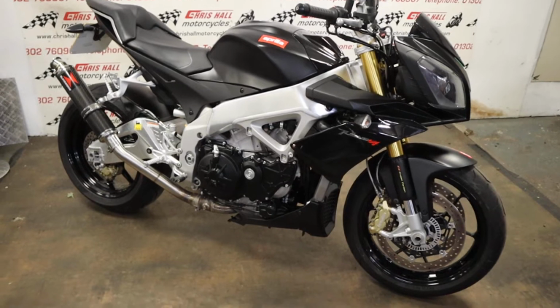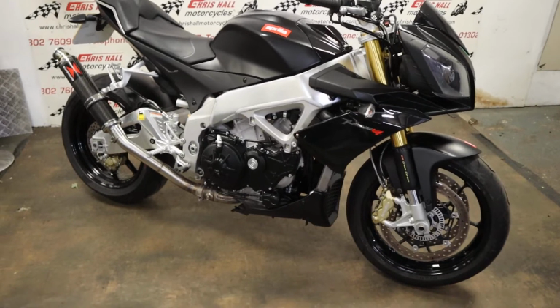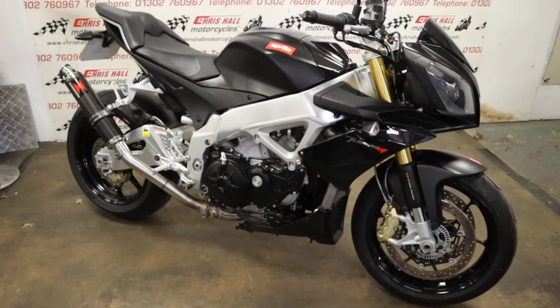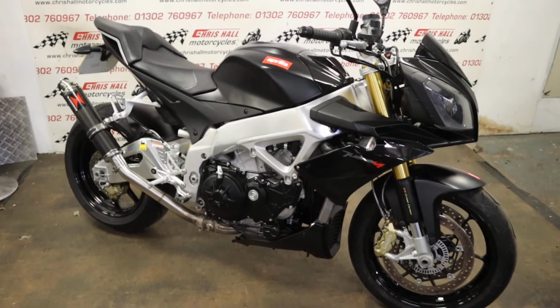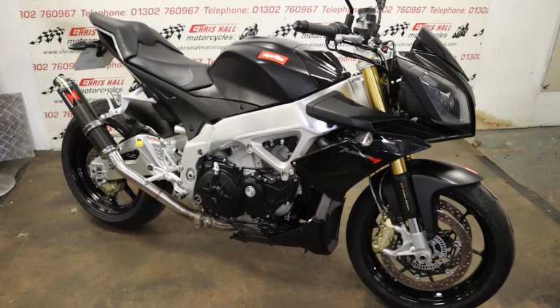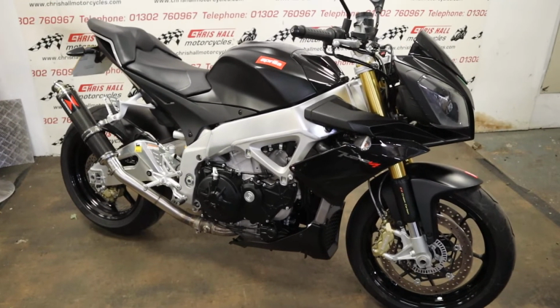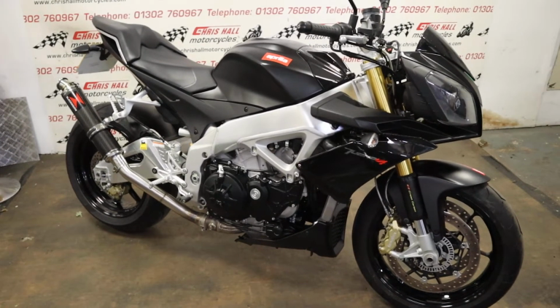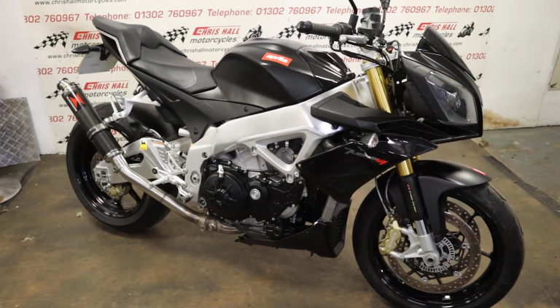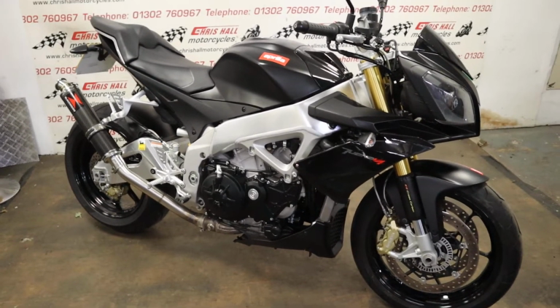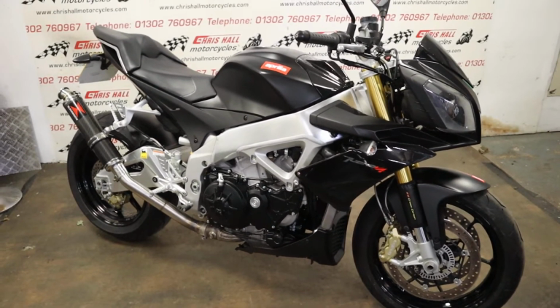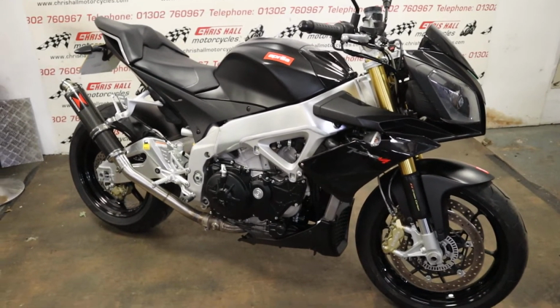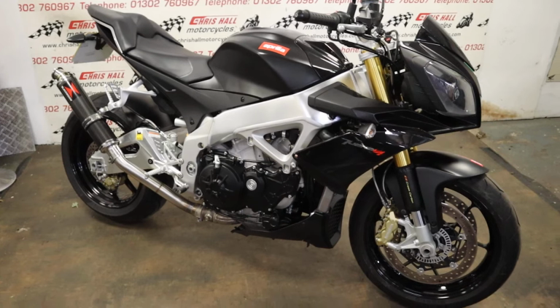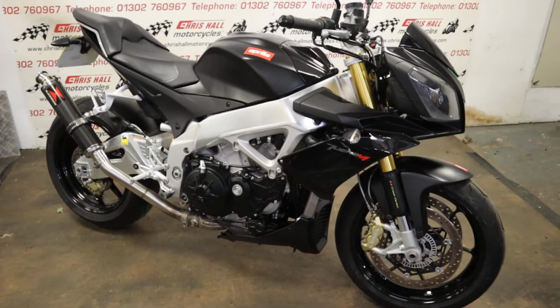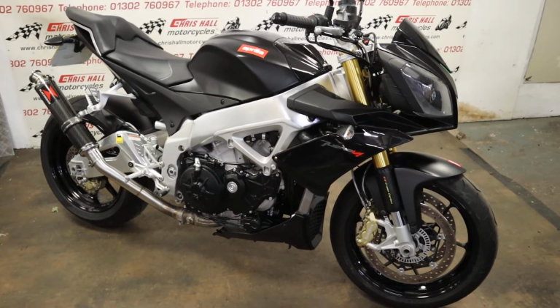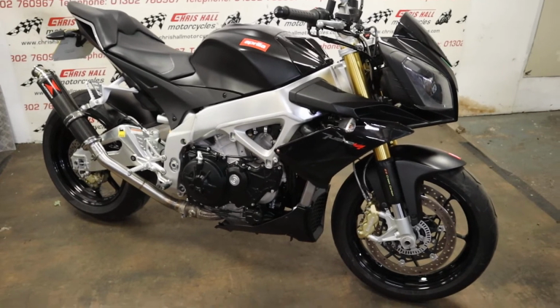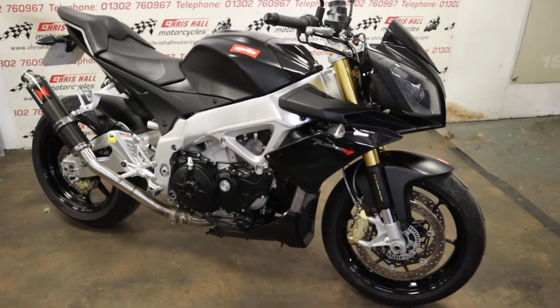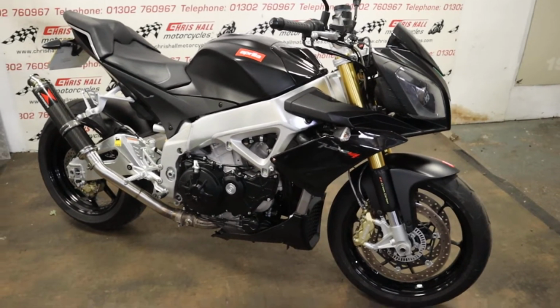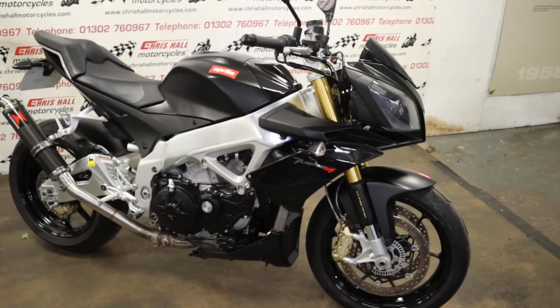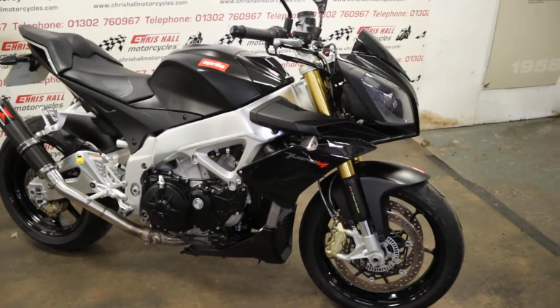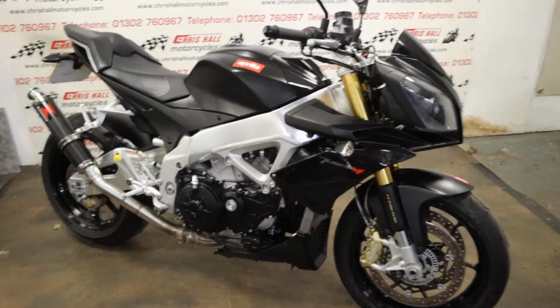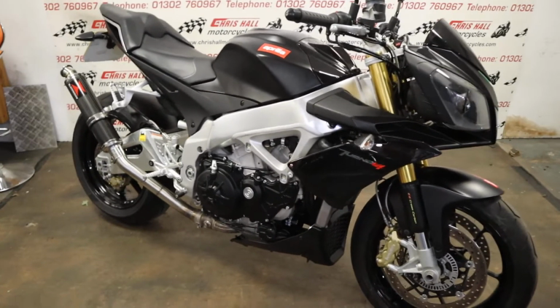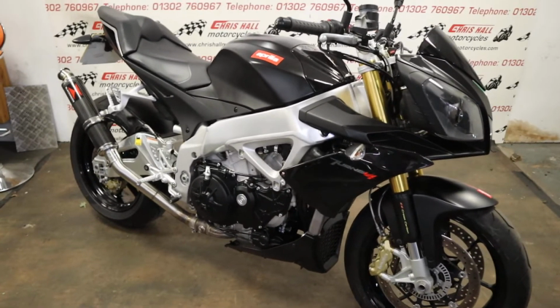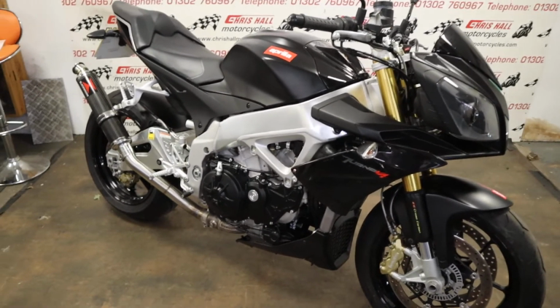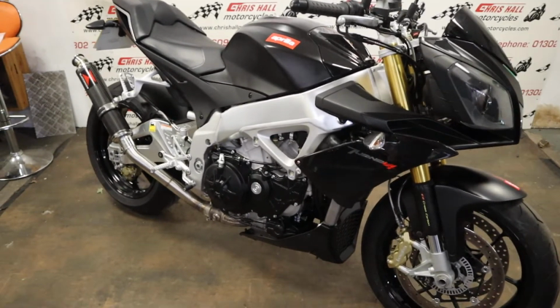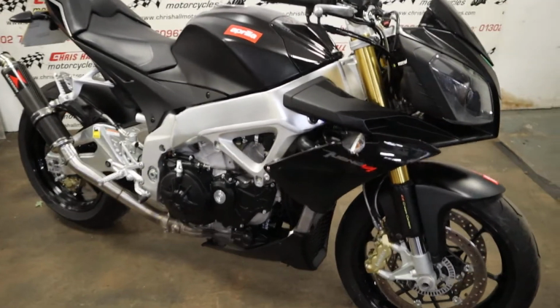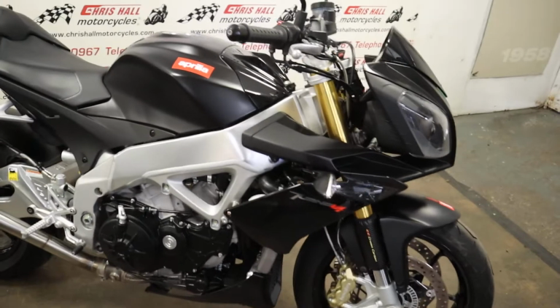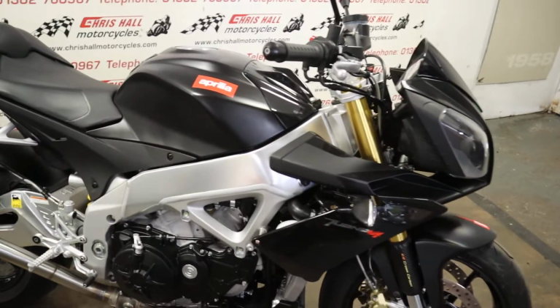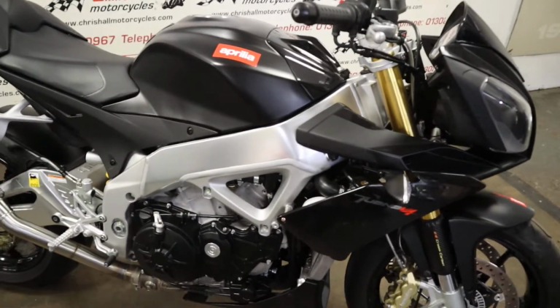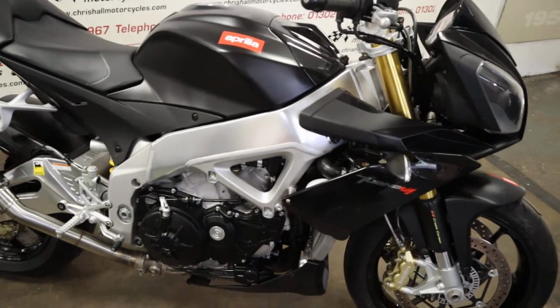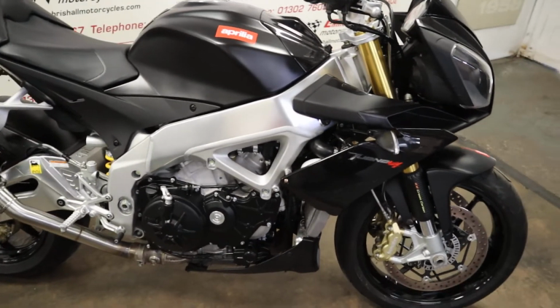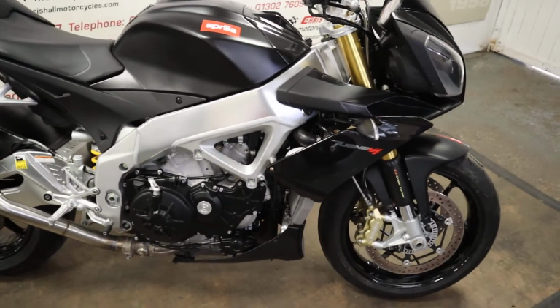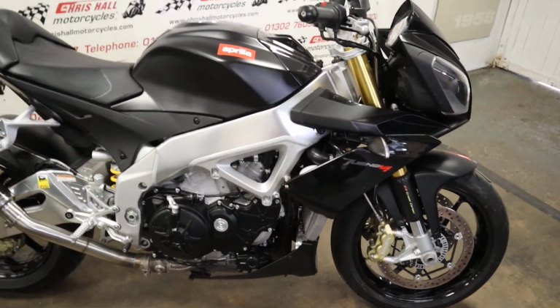Hello there and welcome back to Crystal Motorcycles in Doncaster, and welcome back to the channel. Please smash the like button and subscribe before we get stuck into this very nice Aprilia.